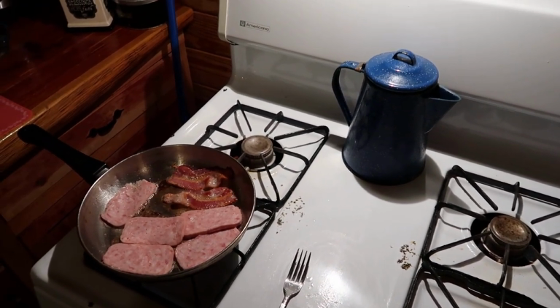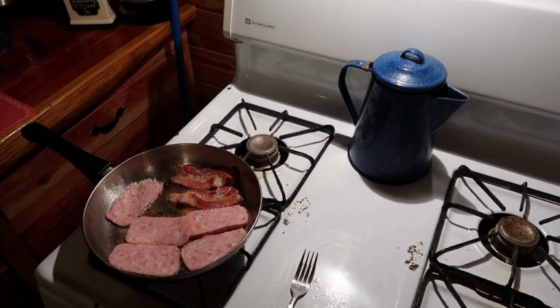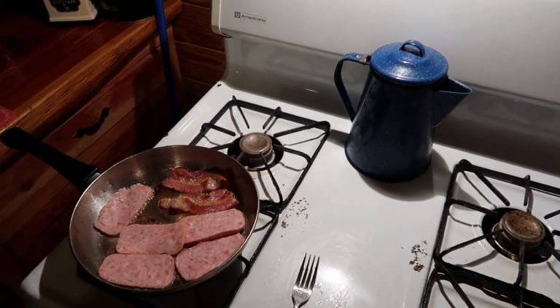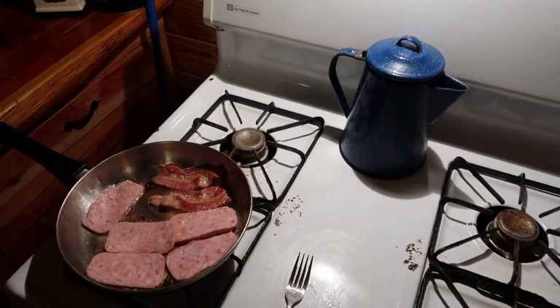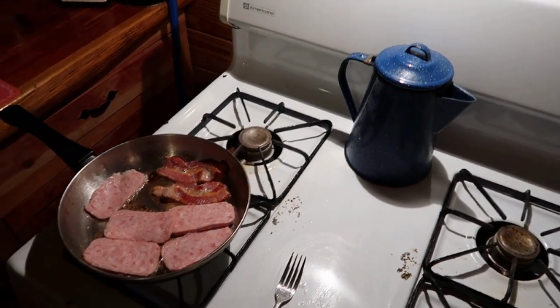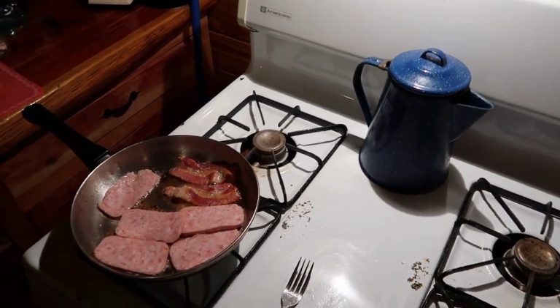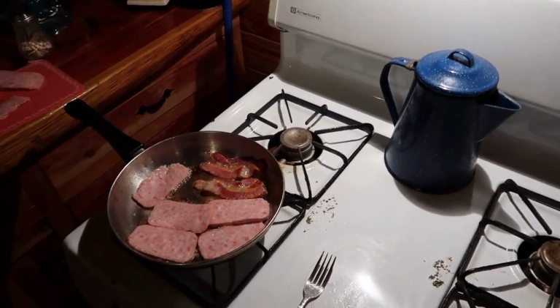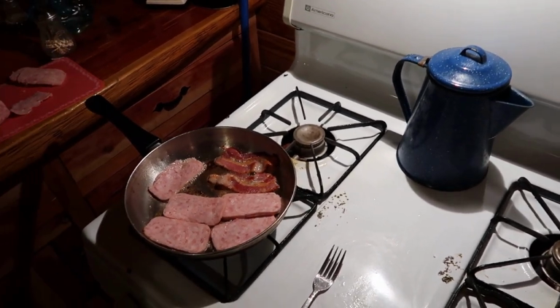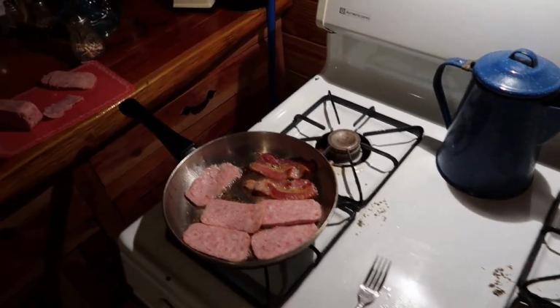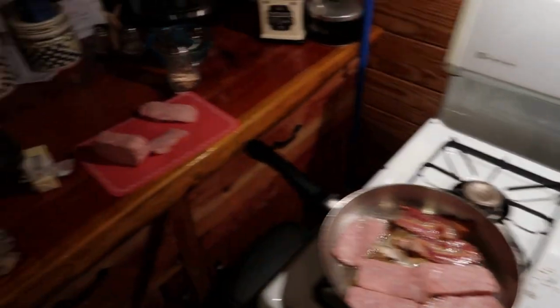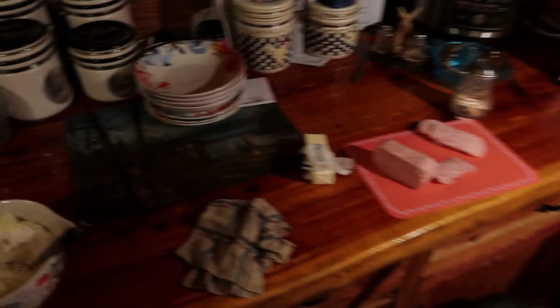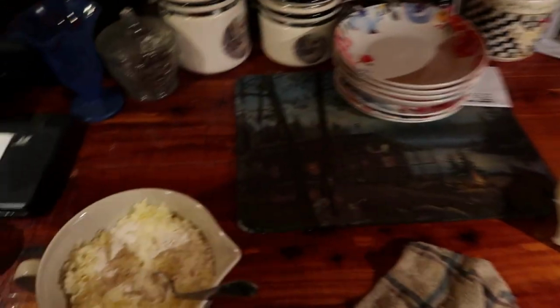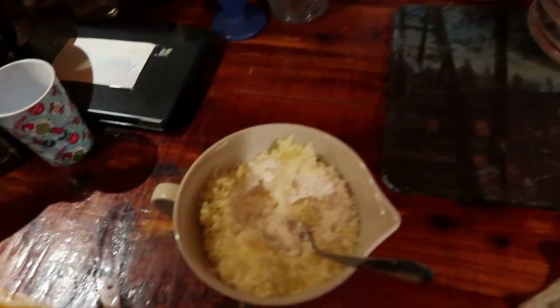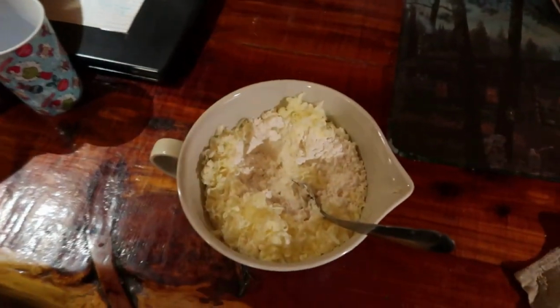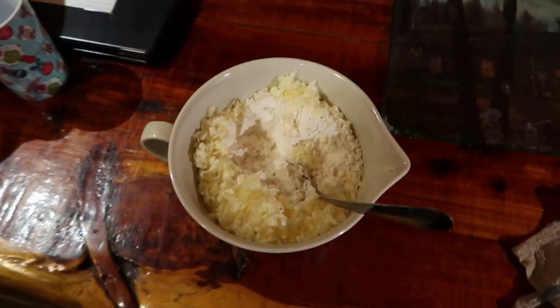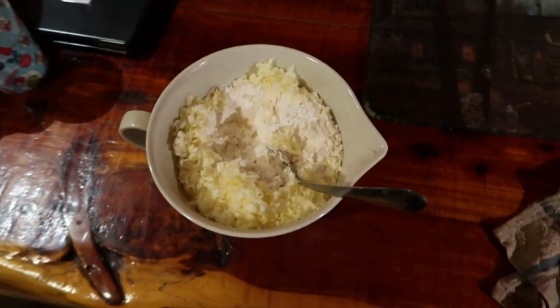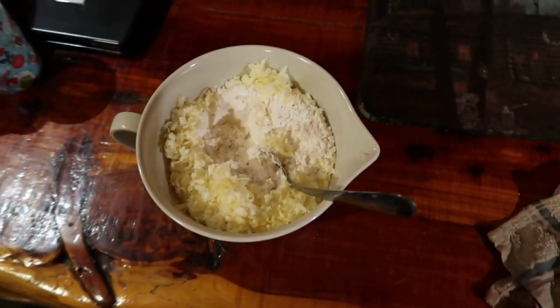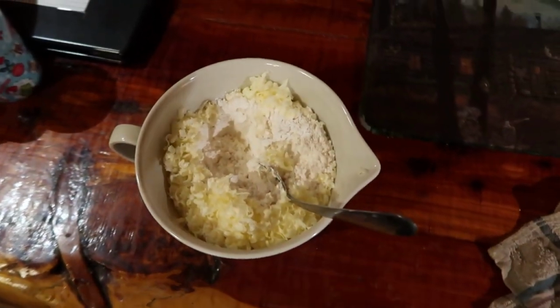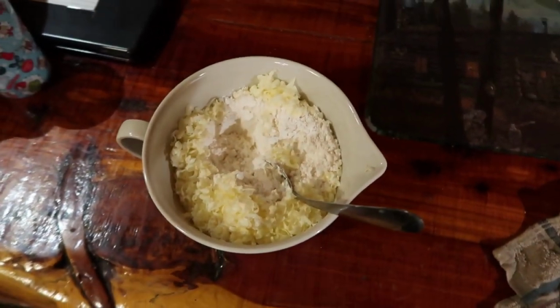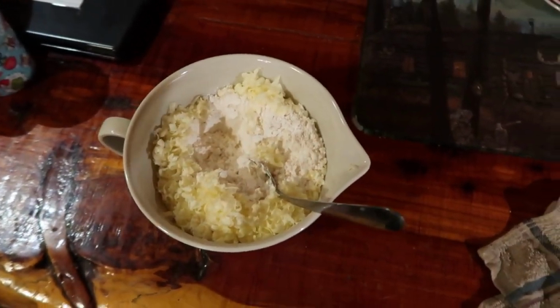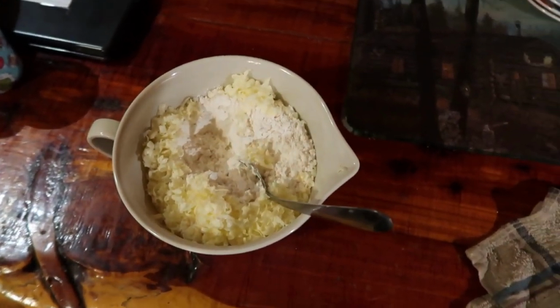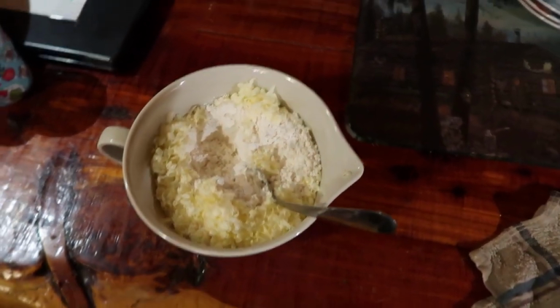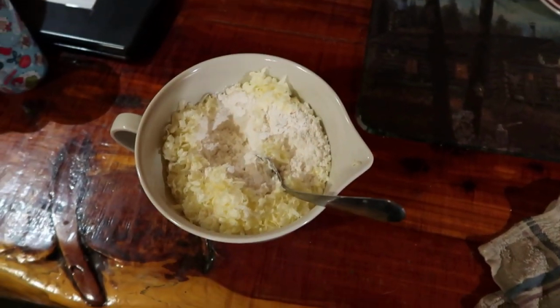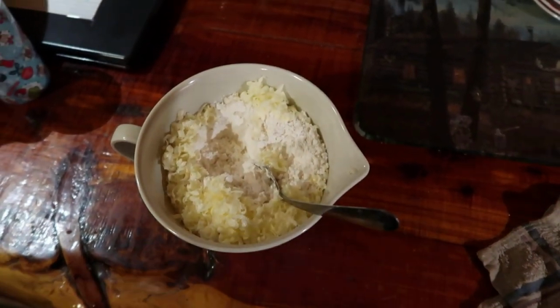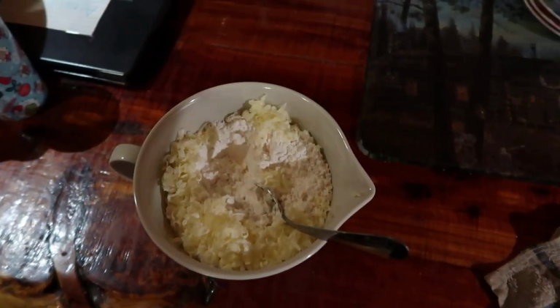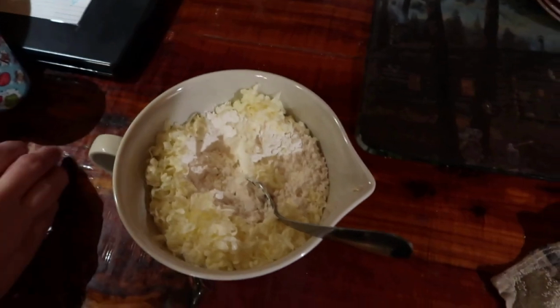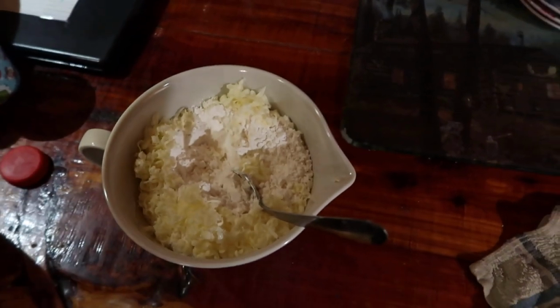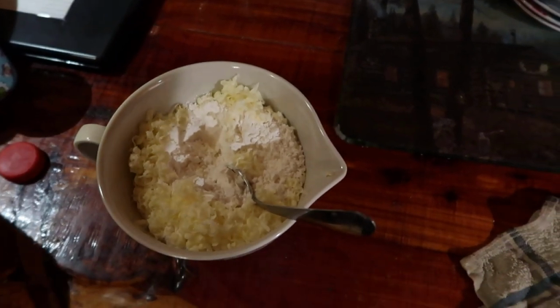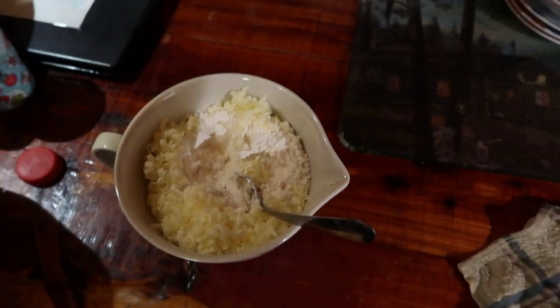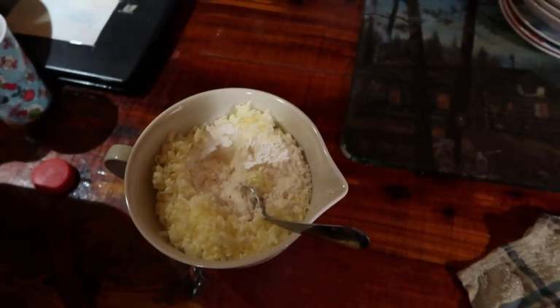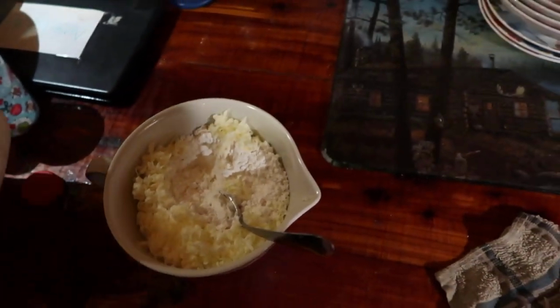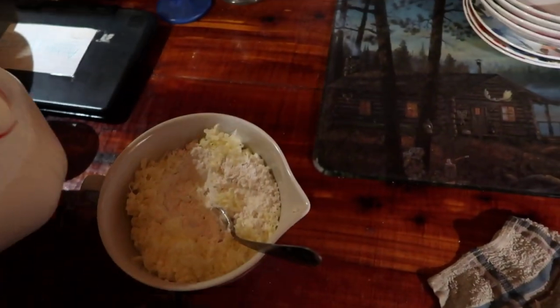Alright, what else we working on over here? So what we got here? Biscuits. What you got there — some flour, grated up some butter, put in it? Can we put some milk in there?